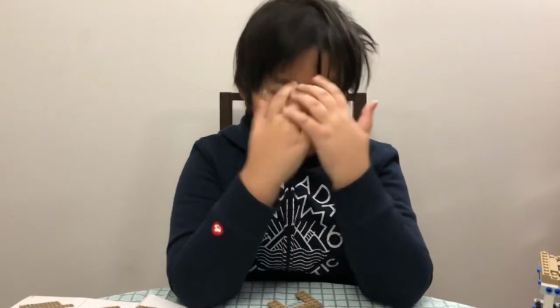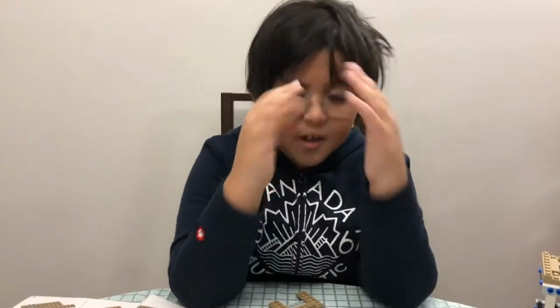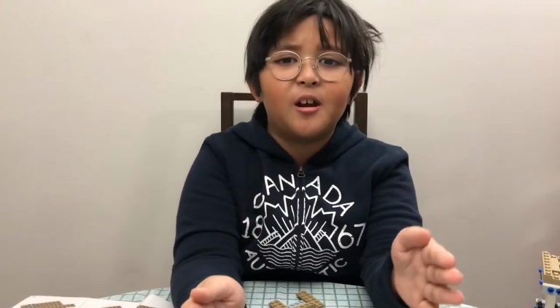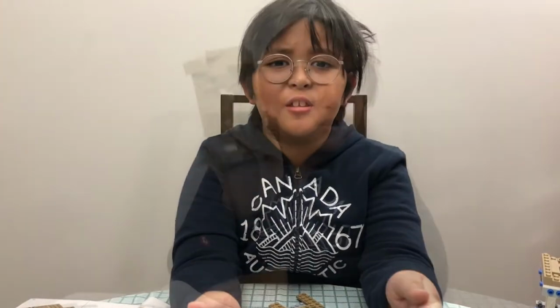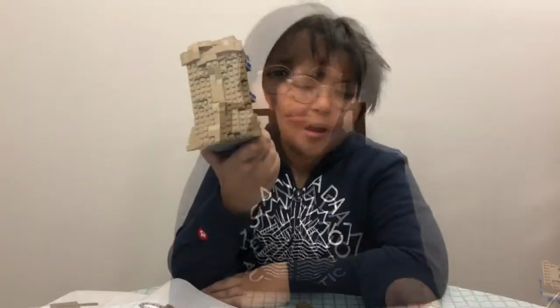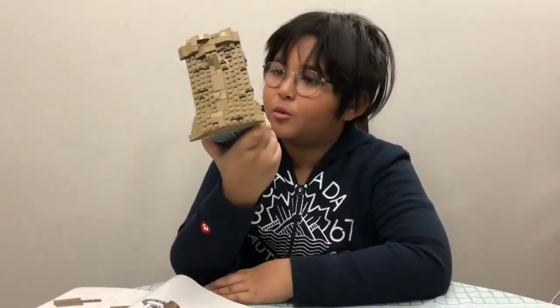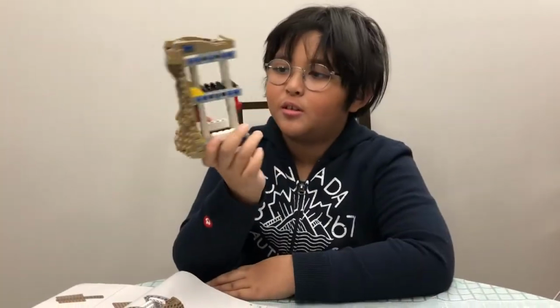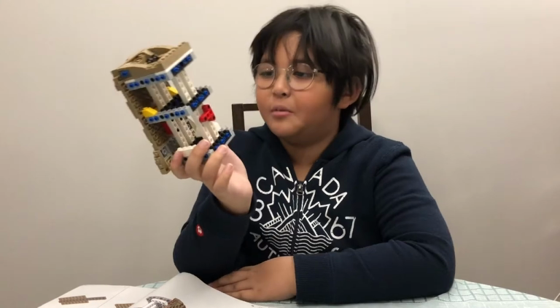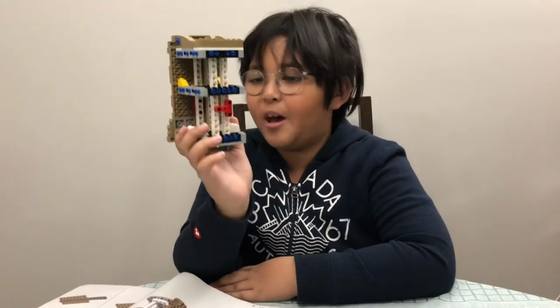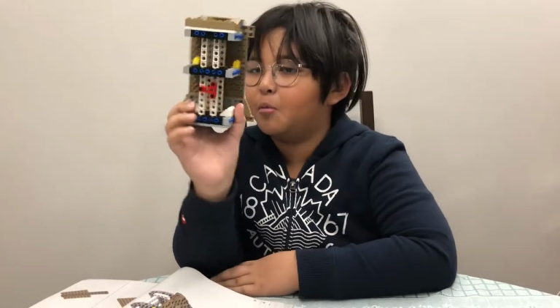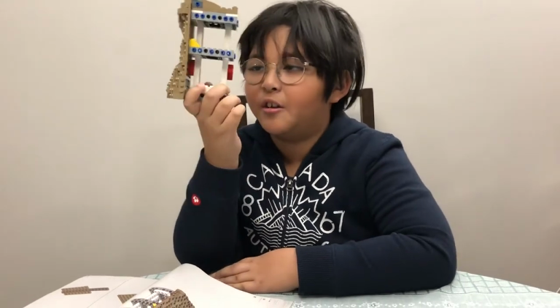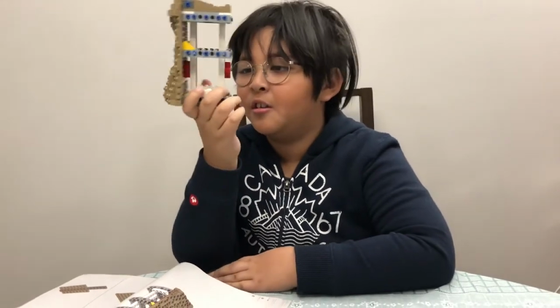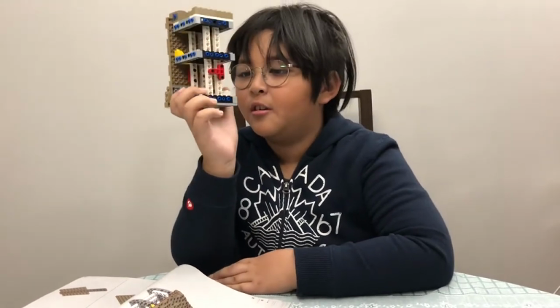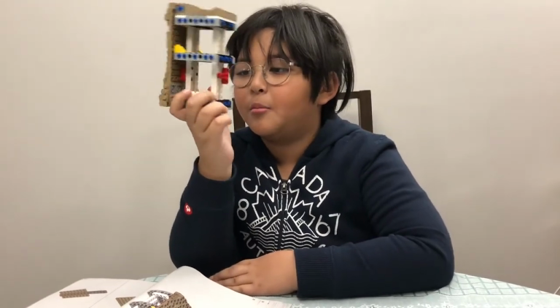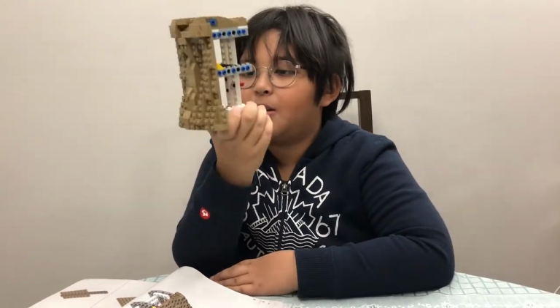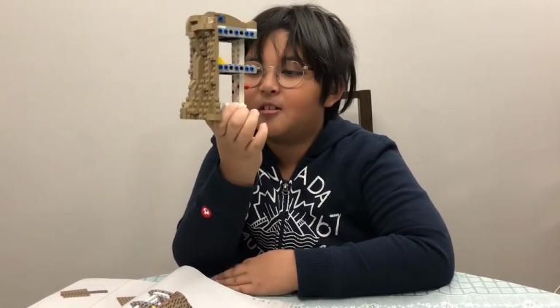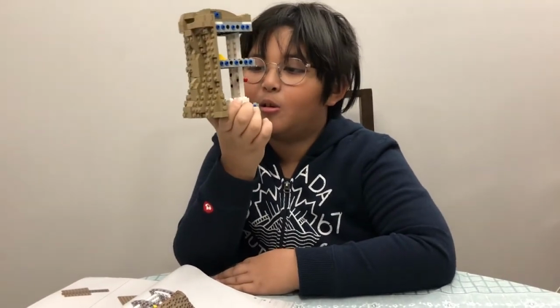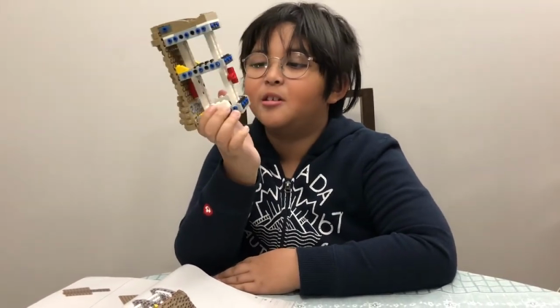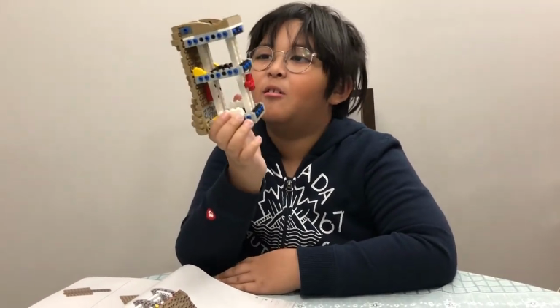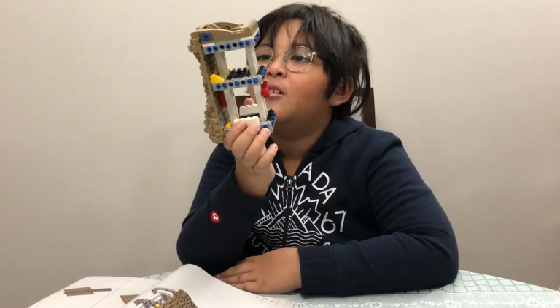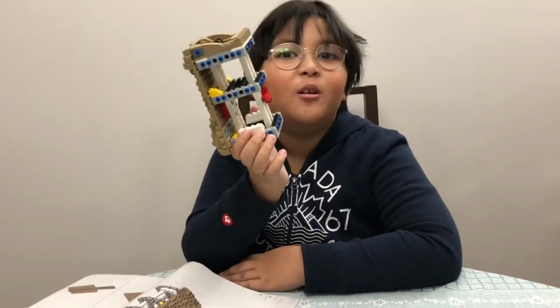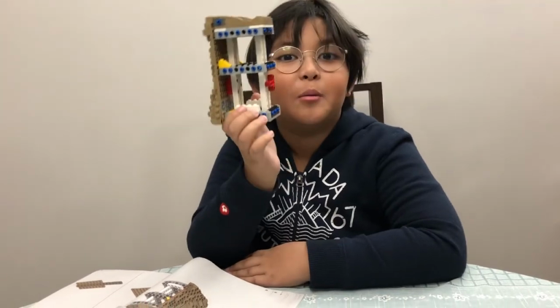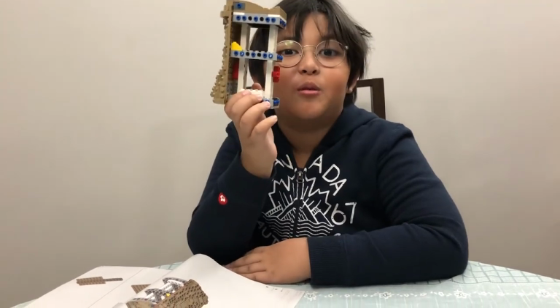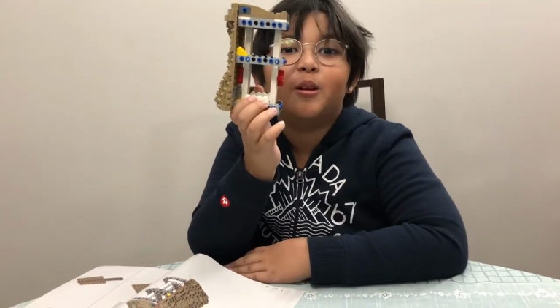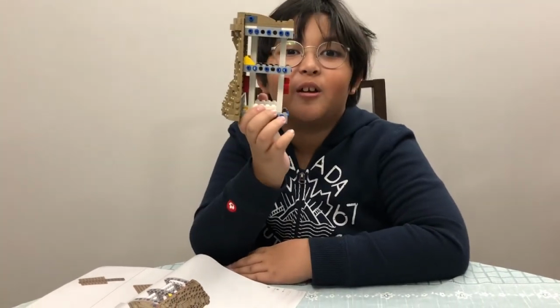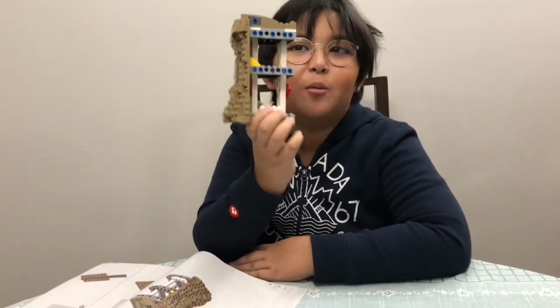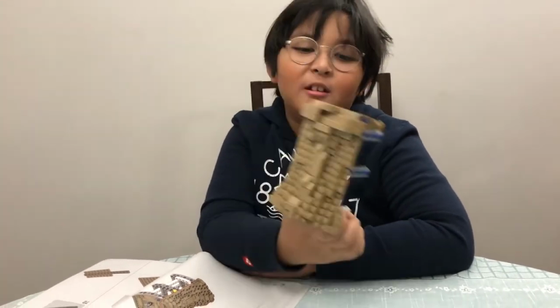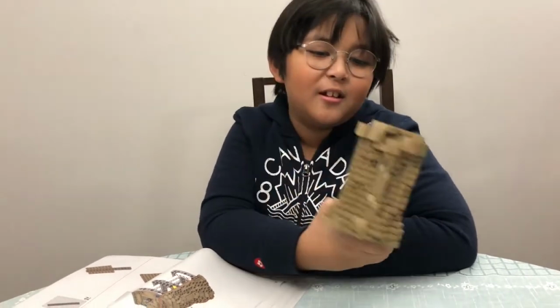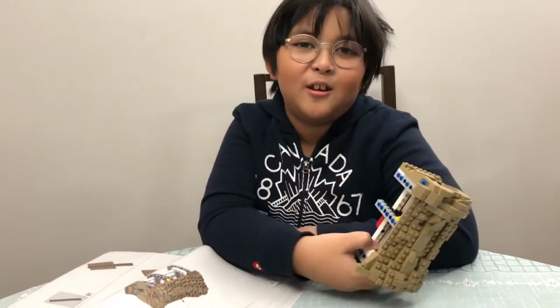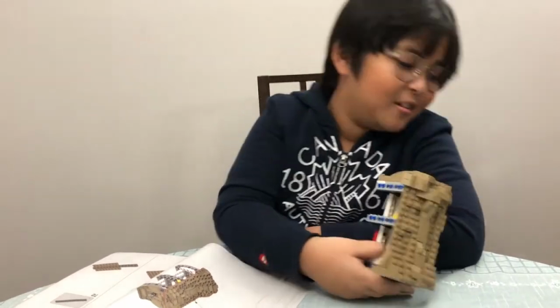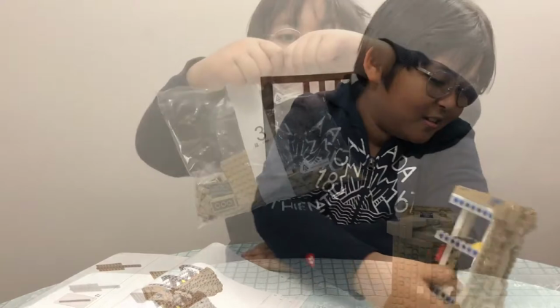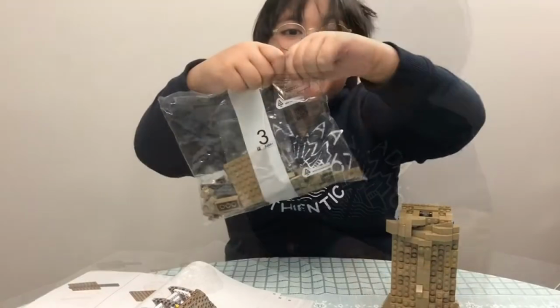We're gonna come back in a quick second. Bag number two assembled with bag number one — the mainframe looks like a robot, so I wonder if Baby Yoda will come alive like a robot. Let's see. Bag number three.